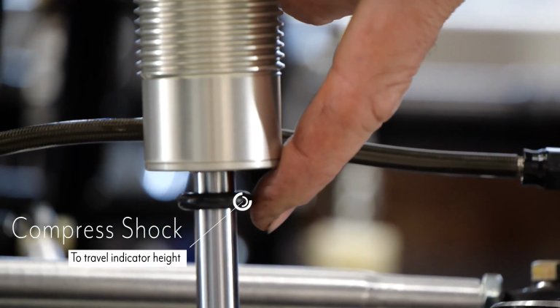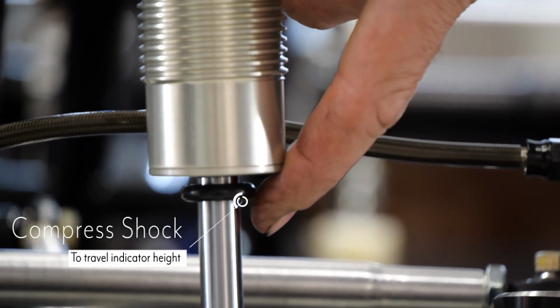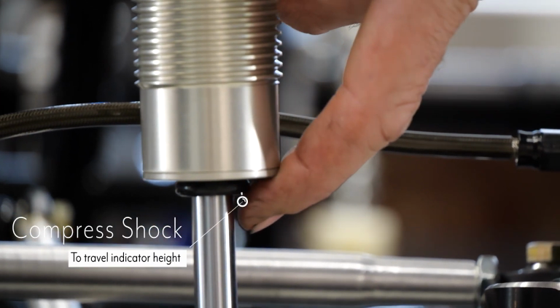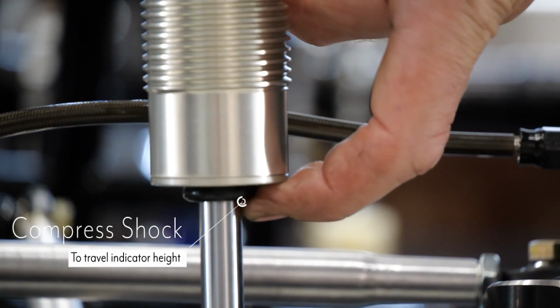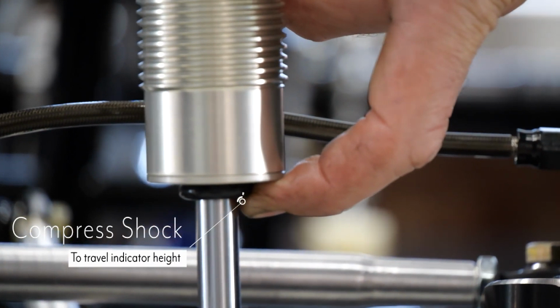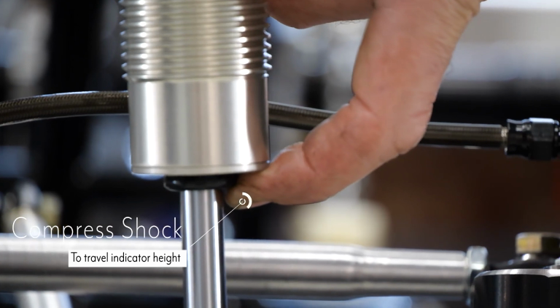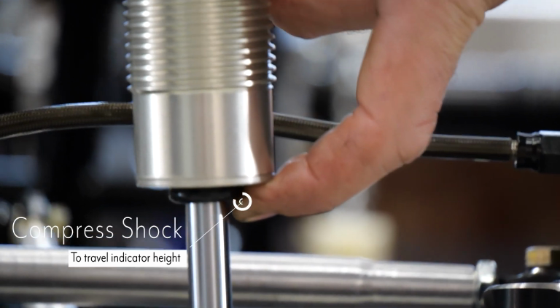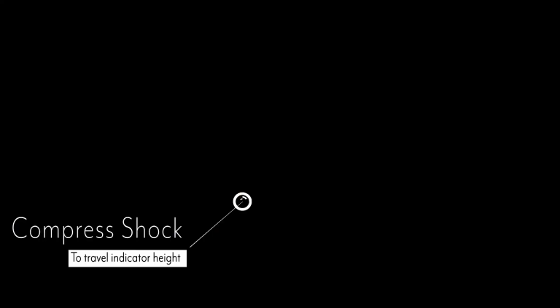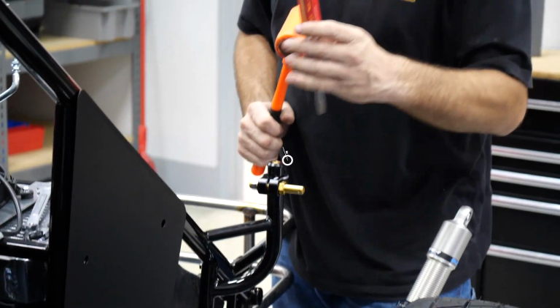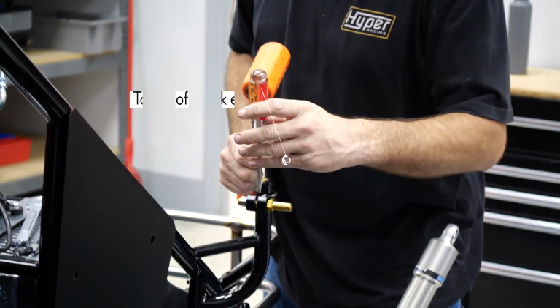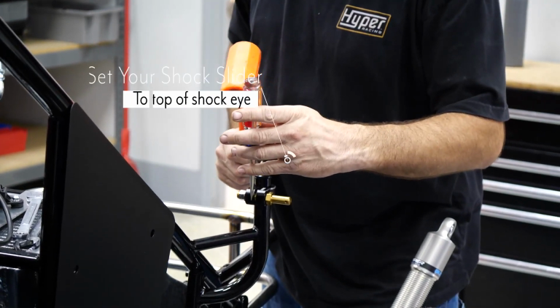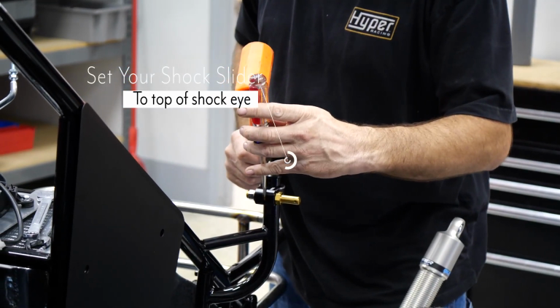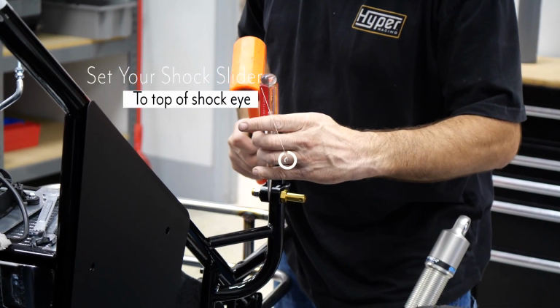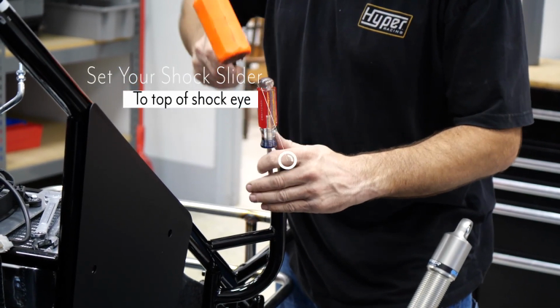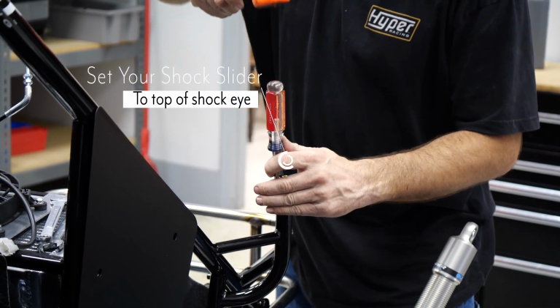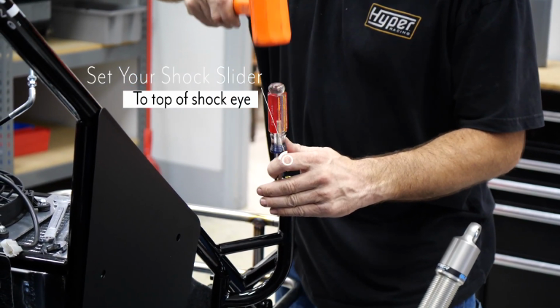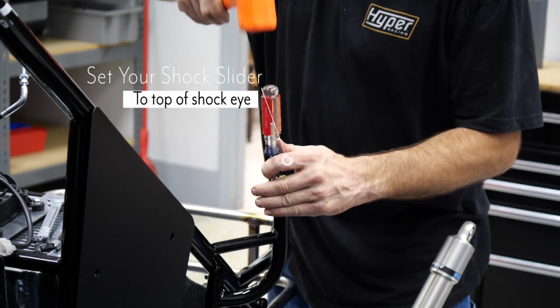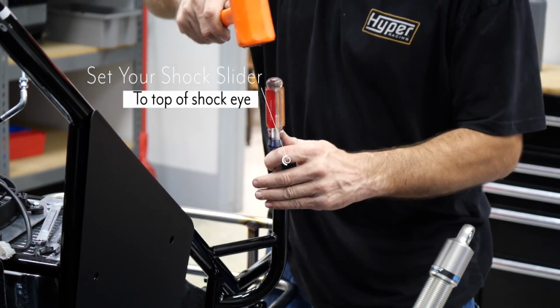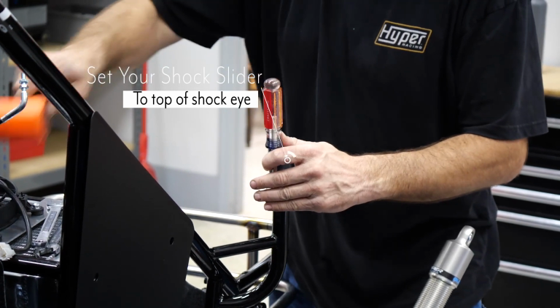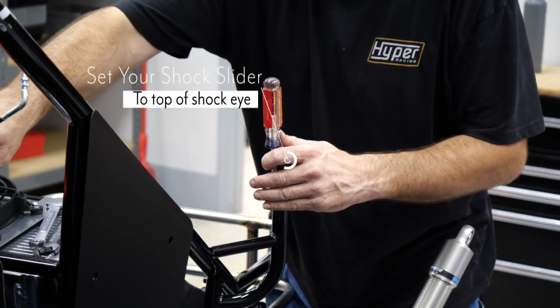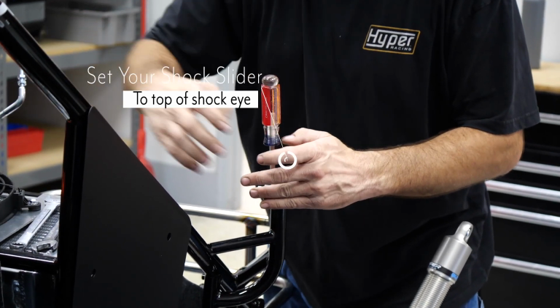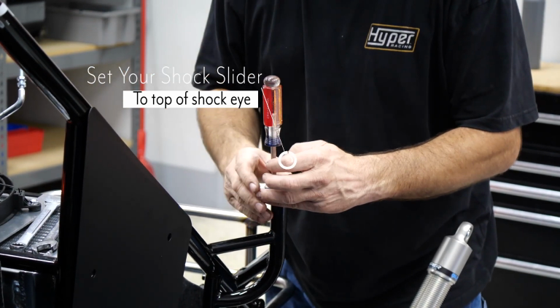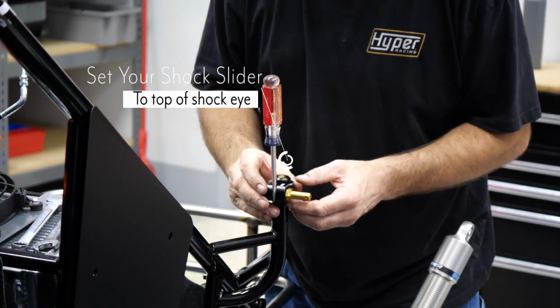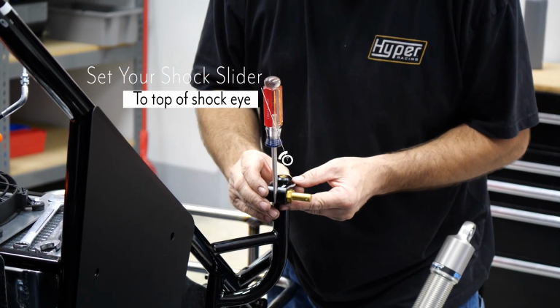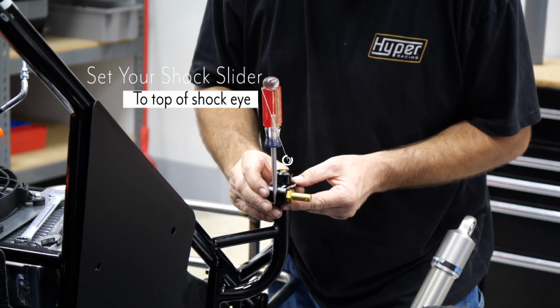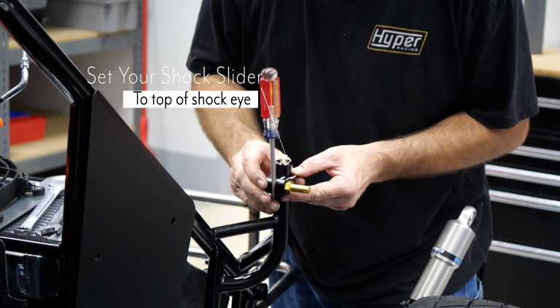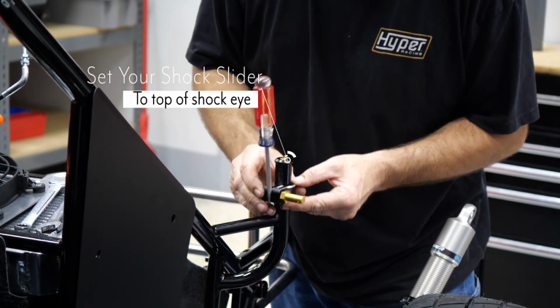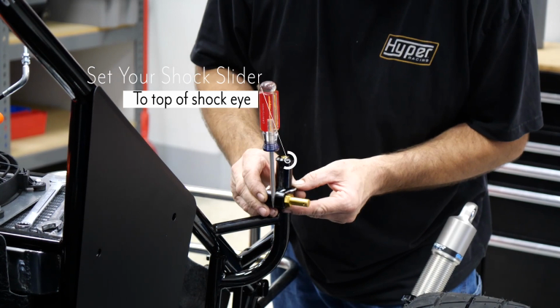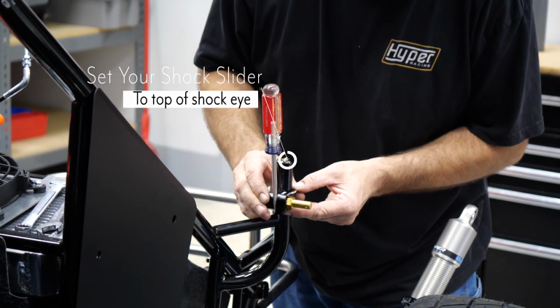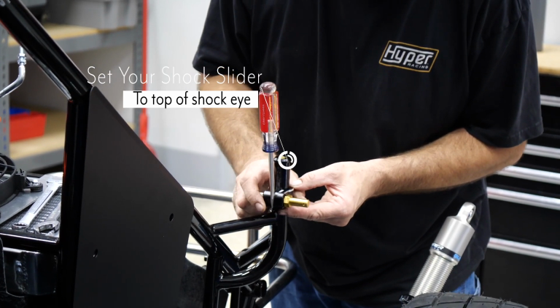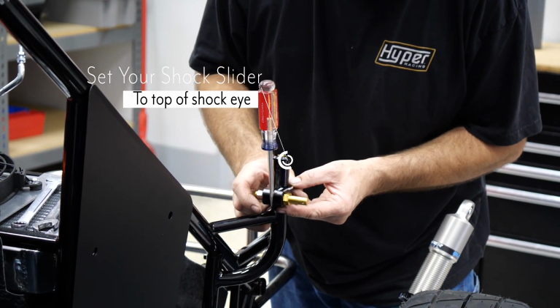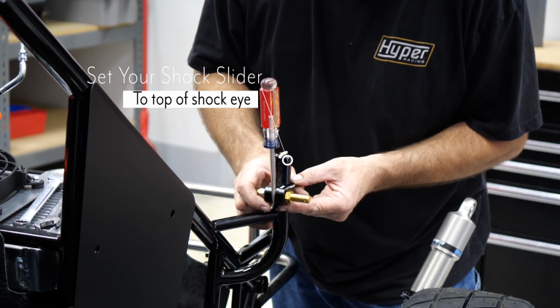Next, compress the body of the shock to the indicator to avoid the shock from topping out on the rod guide assembly. With your gap and stroke length set, go ahead and move your shock clamp to the top of the eye of the shock to set your height.